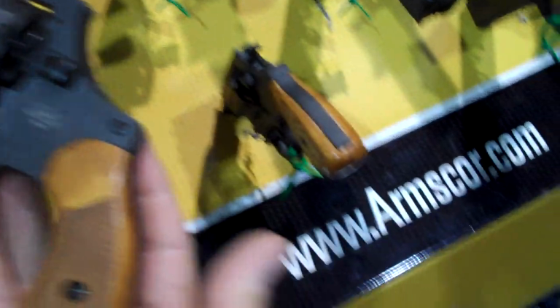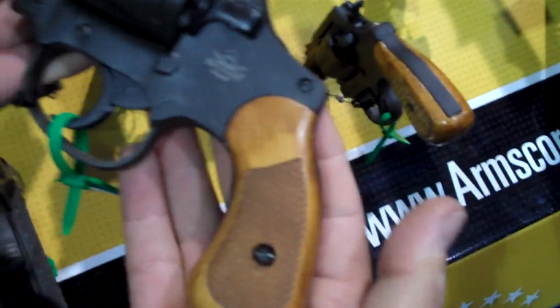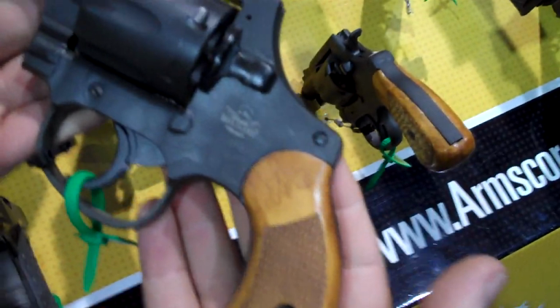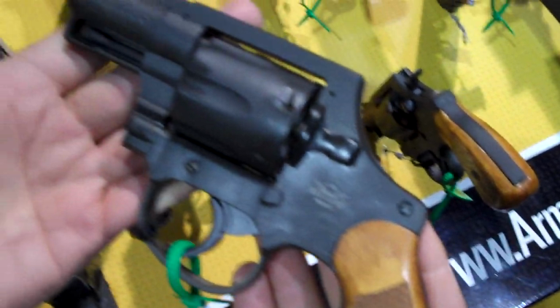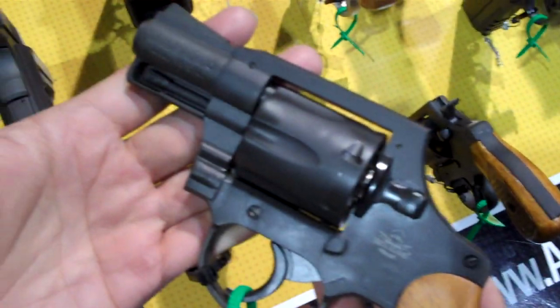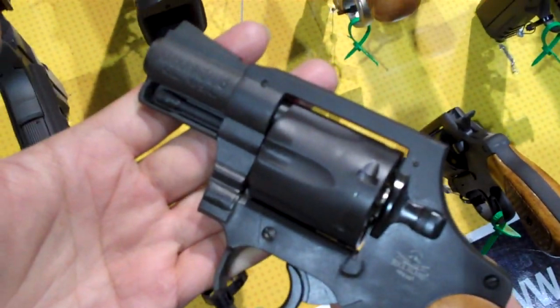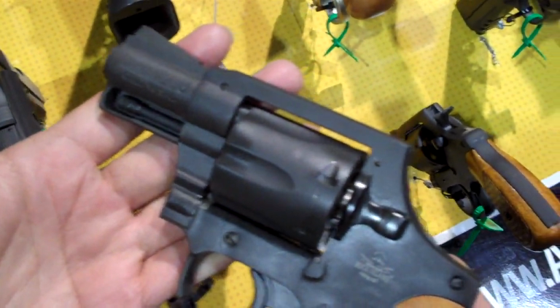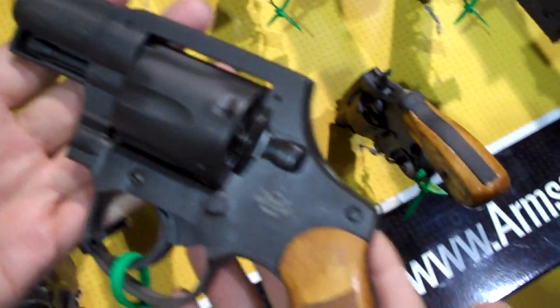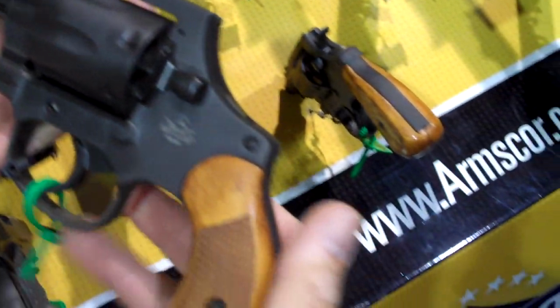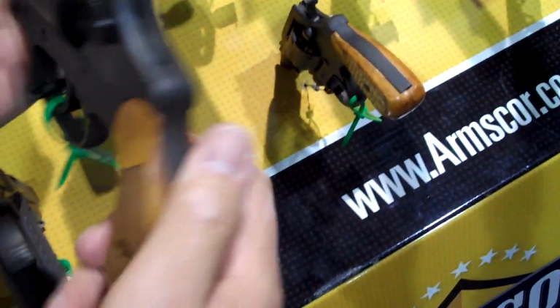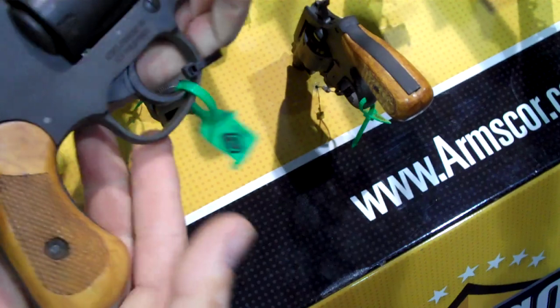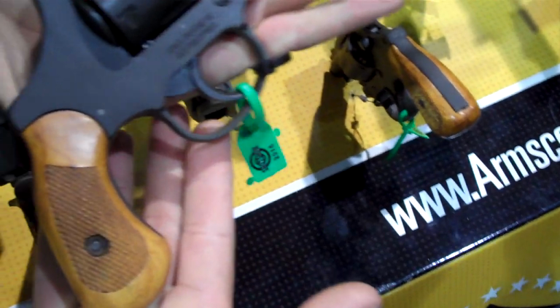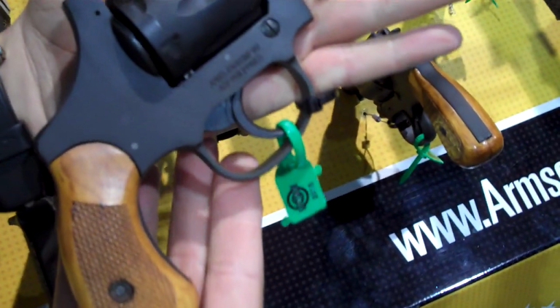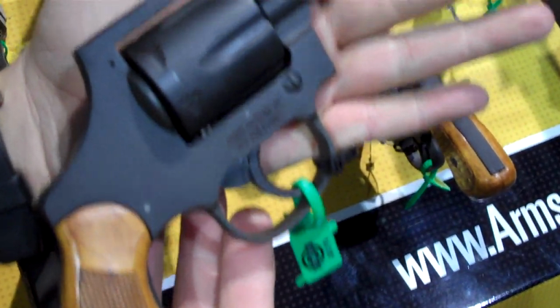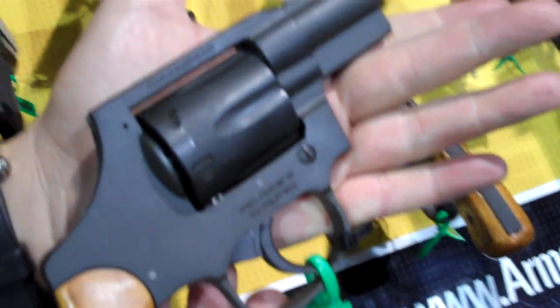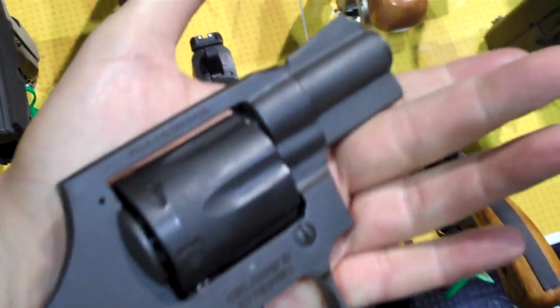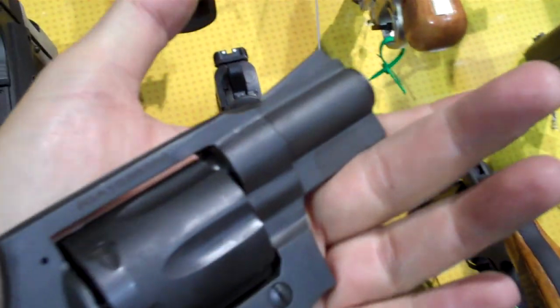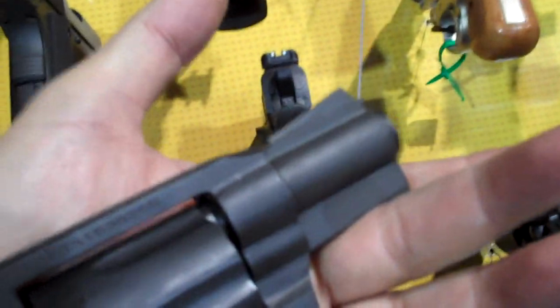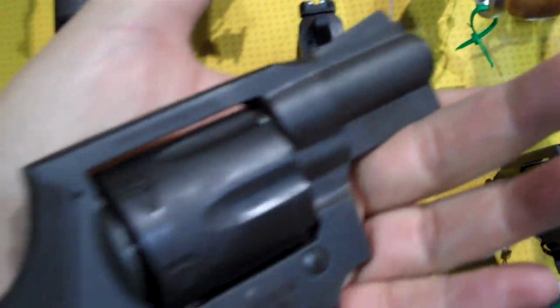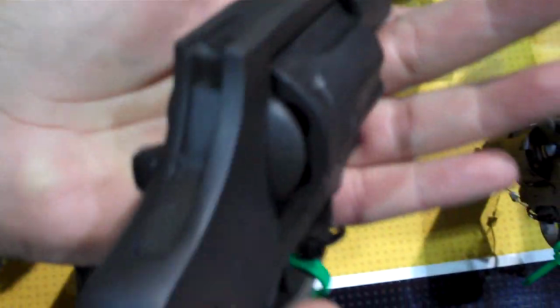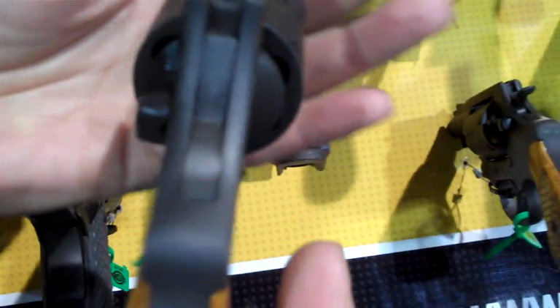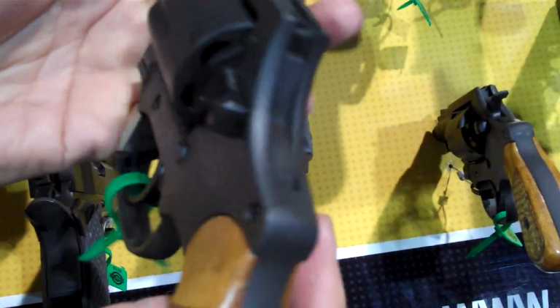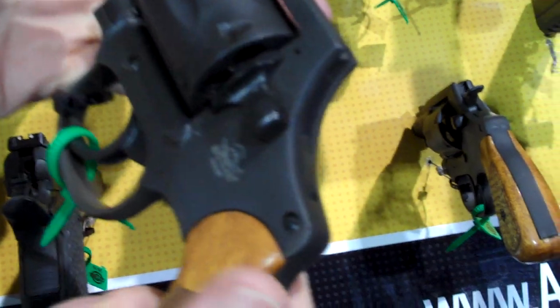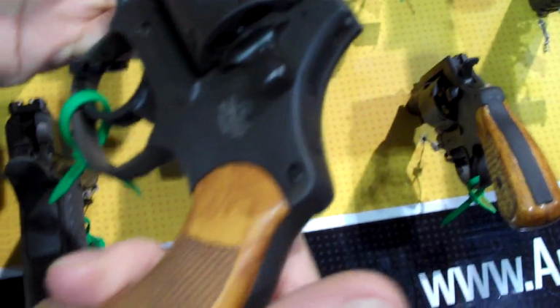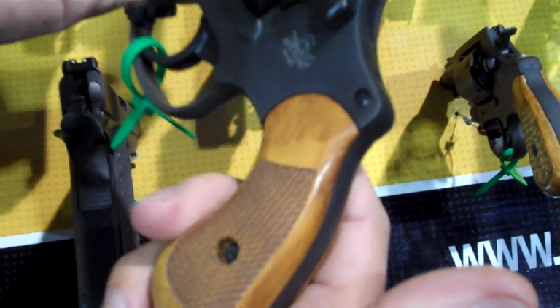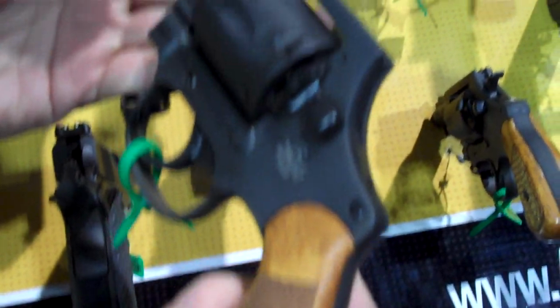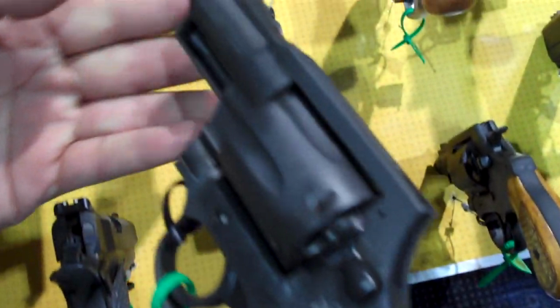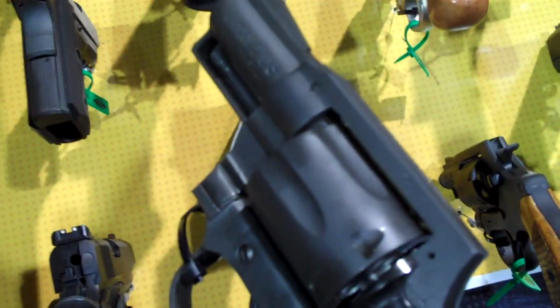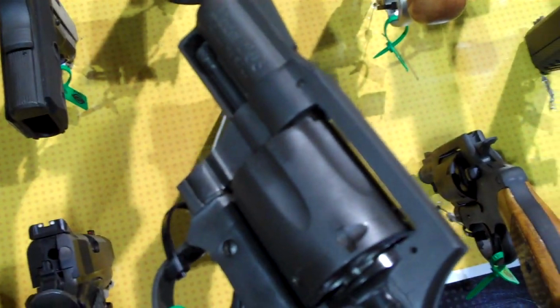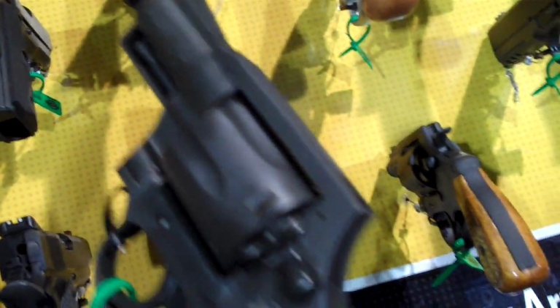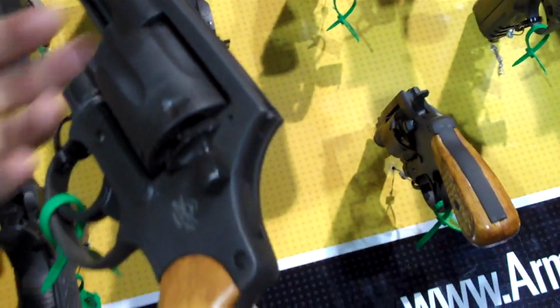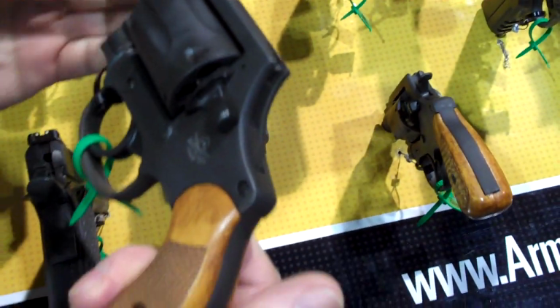And then here's the hammerless version. Very nice wood grips. That's new for 2015. Great pocket carry, holds 6 rounds, which is very impressive.